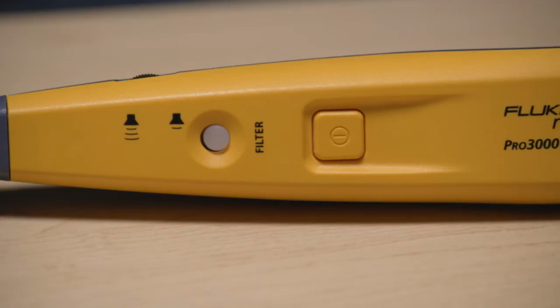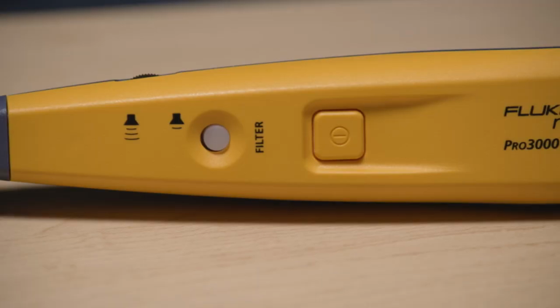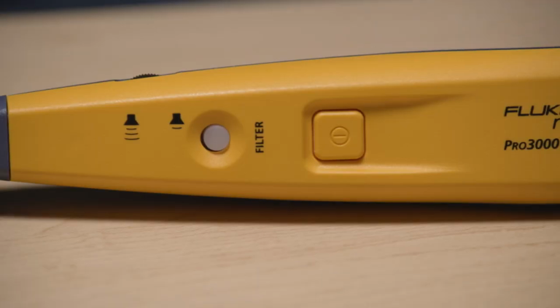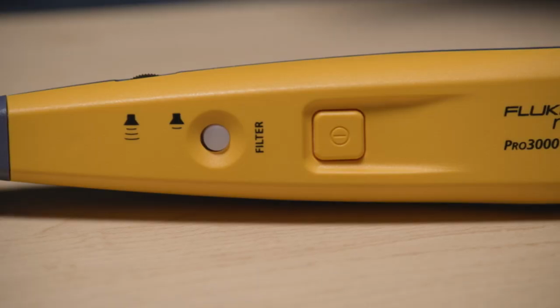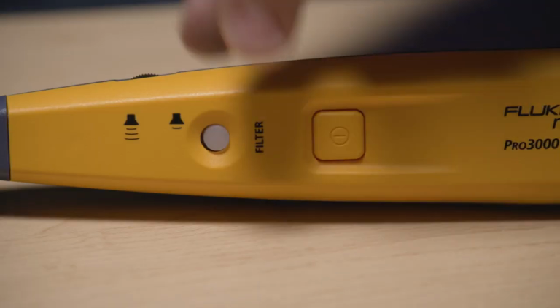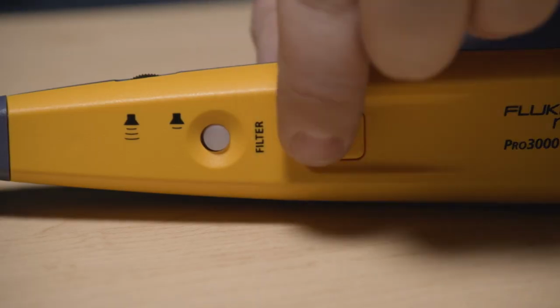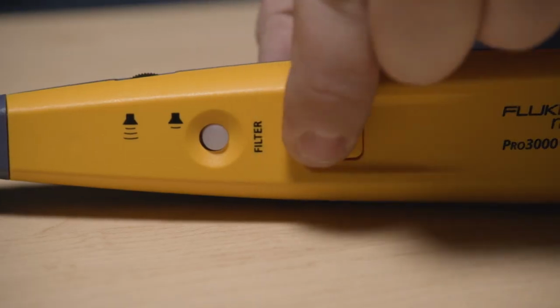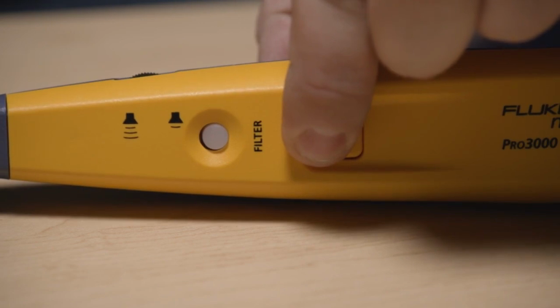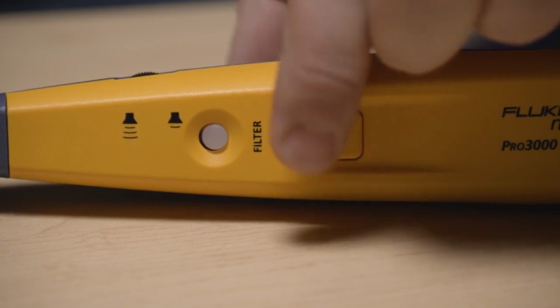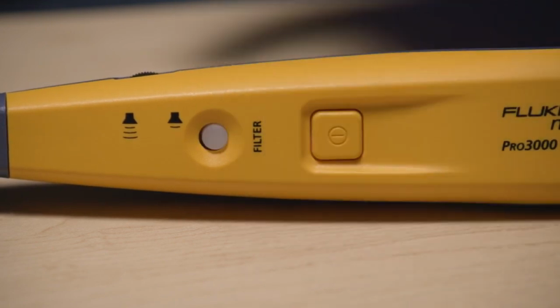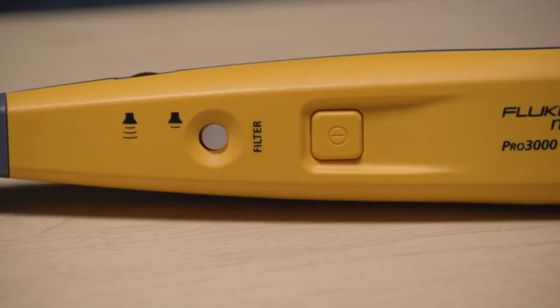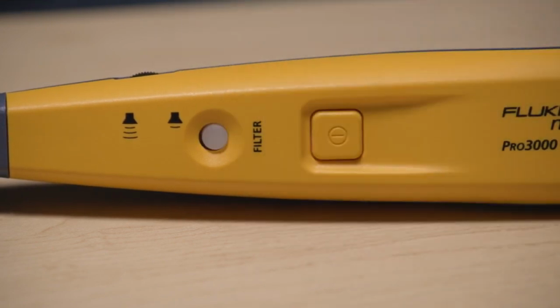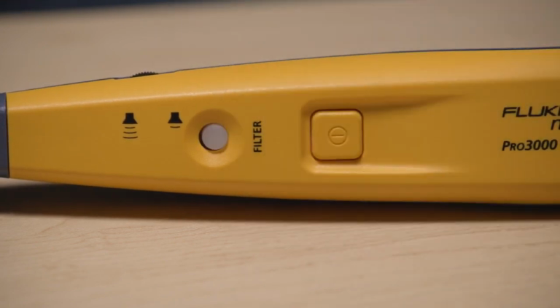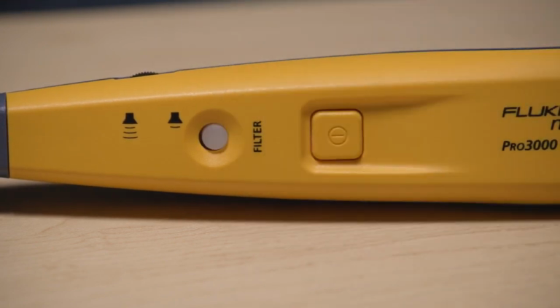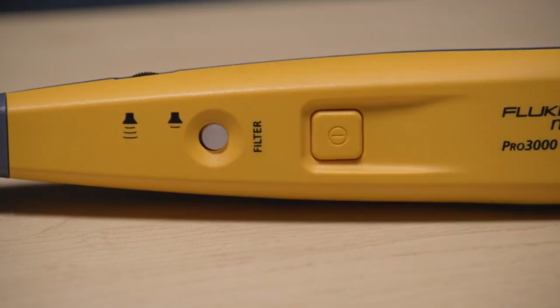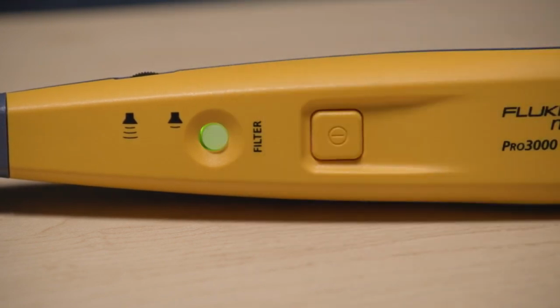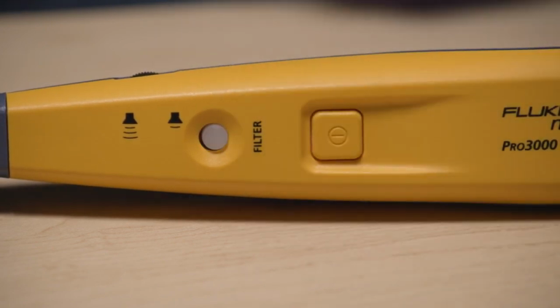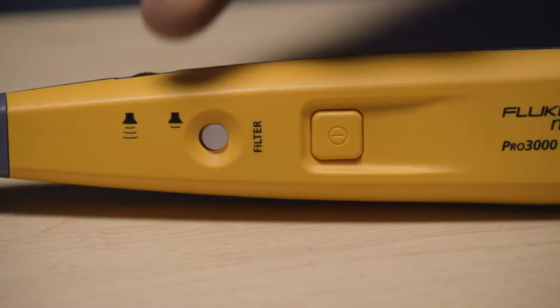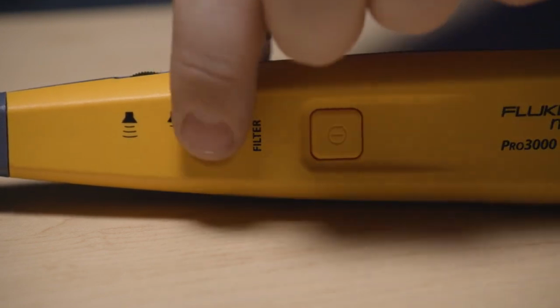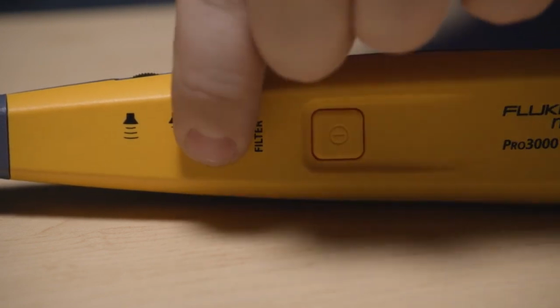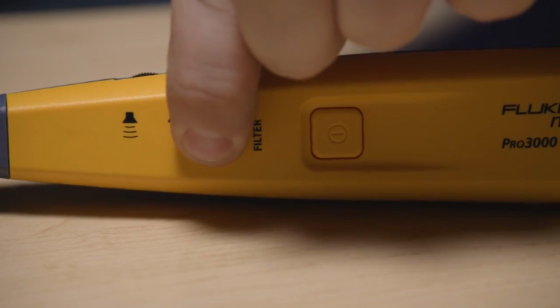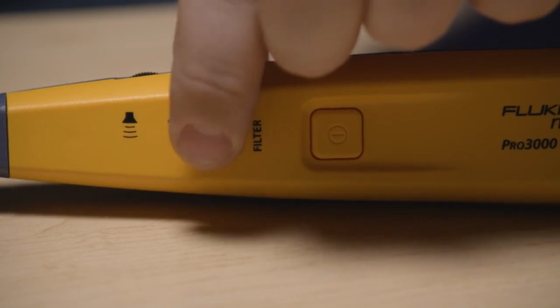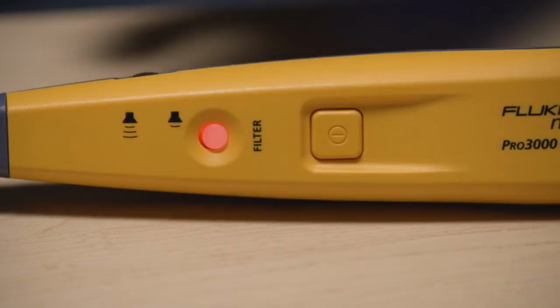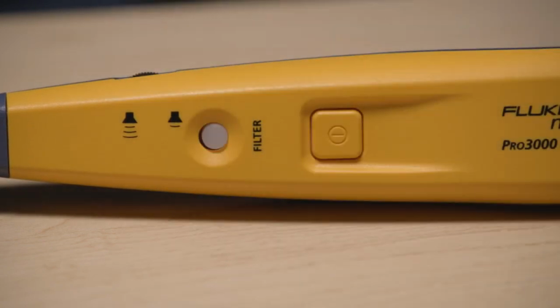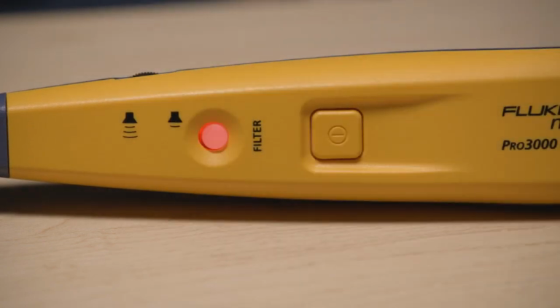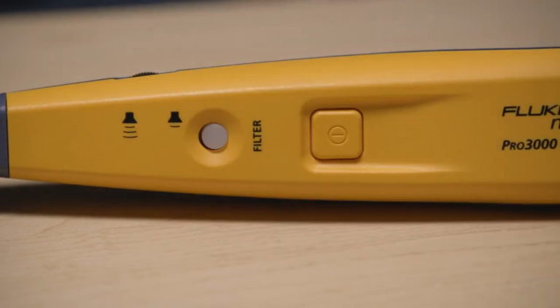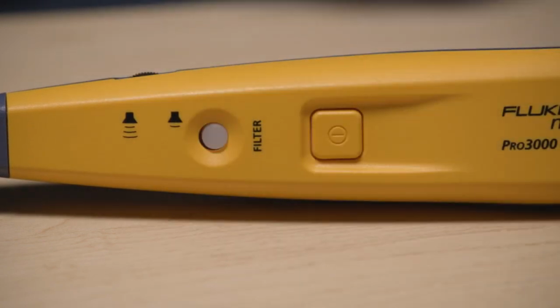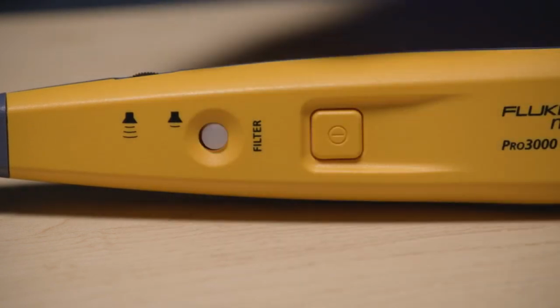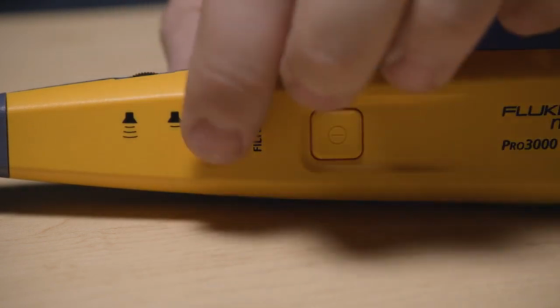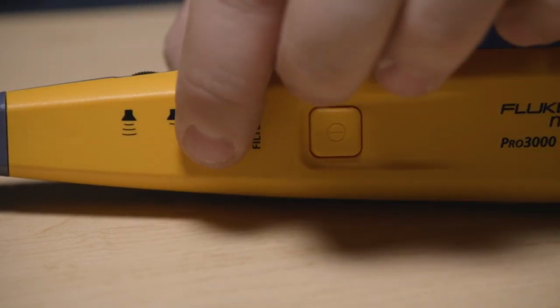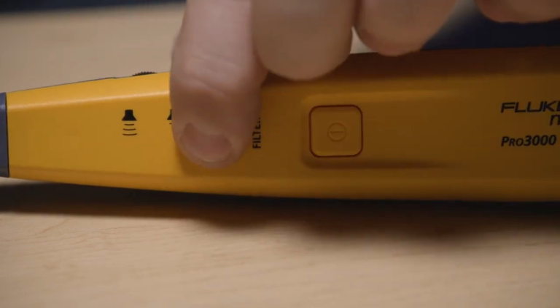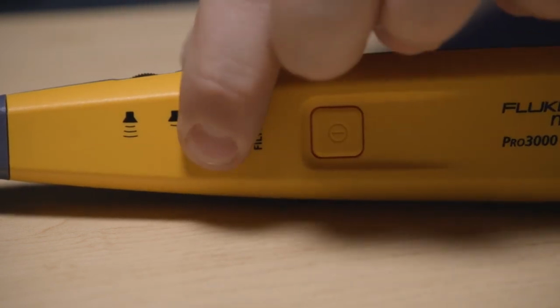Simply turn on the Pro 3000F probe and it's already filtering the signal, as shown by the green light indicator. Press the filter button and the LED light will change to red to show the filter is off.